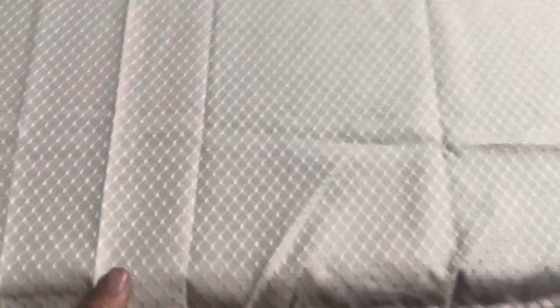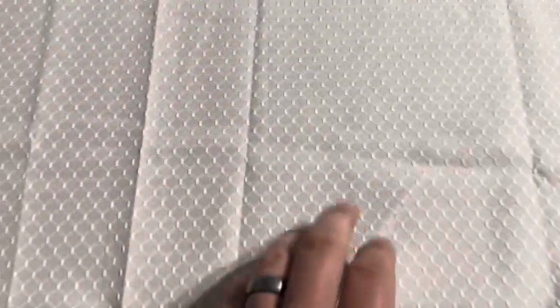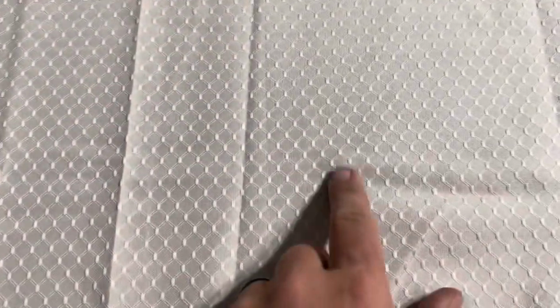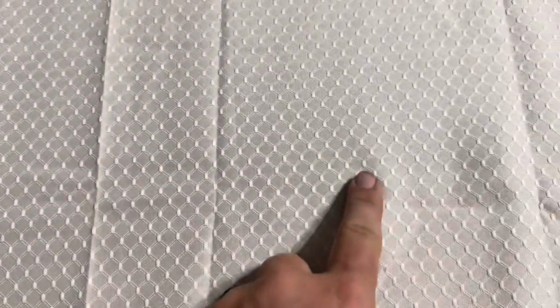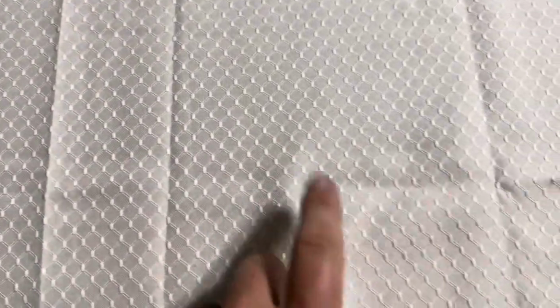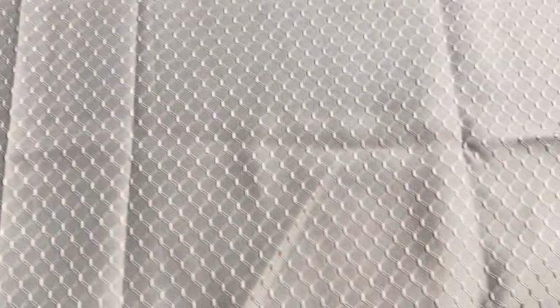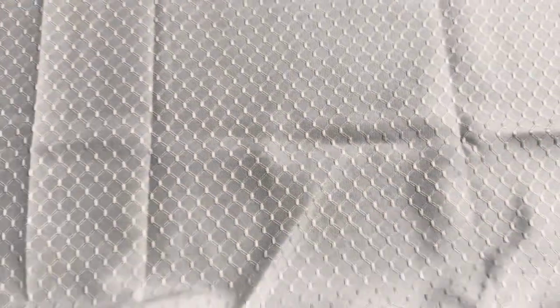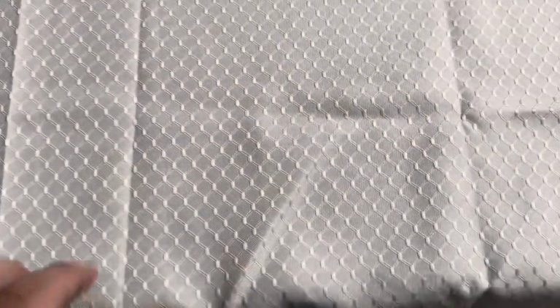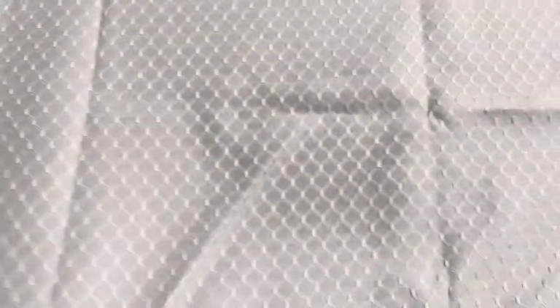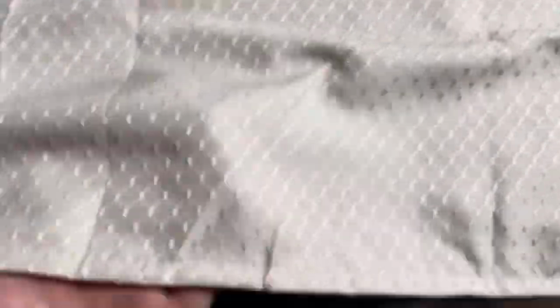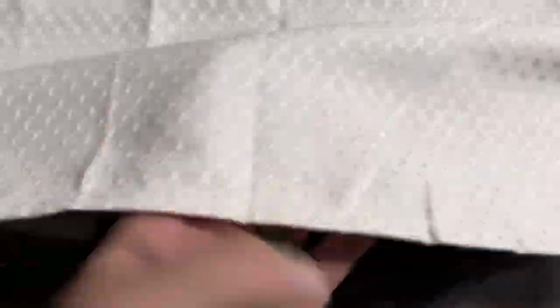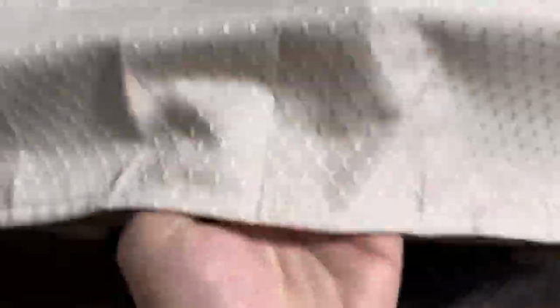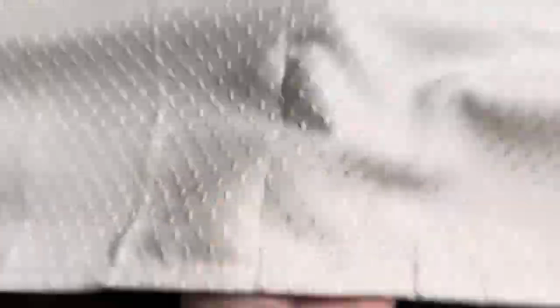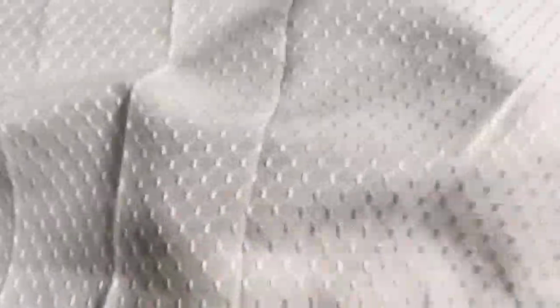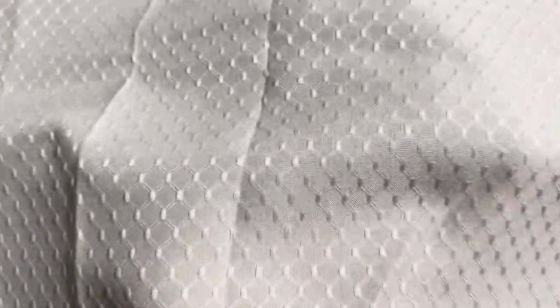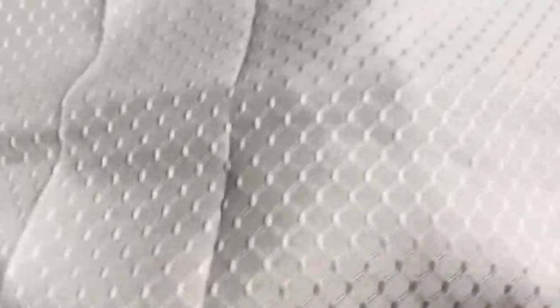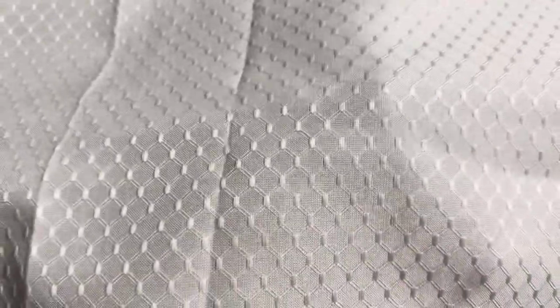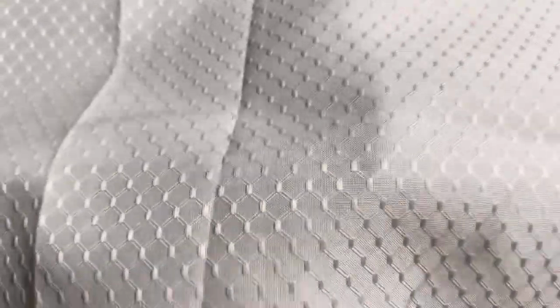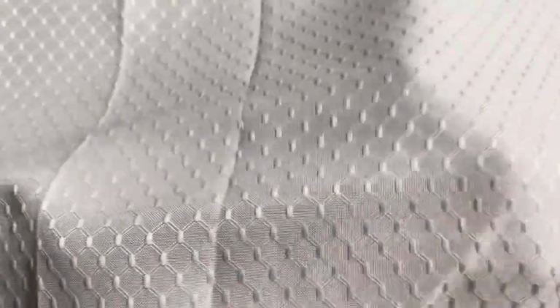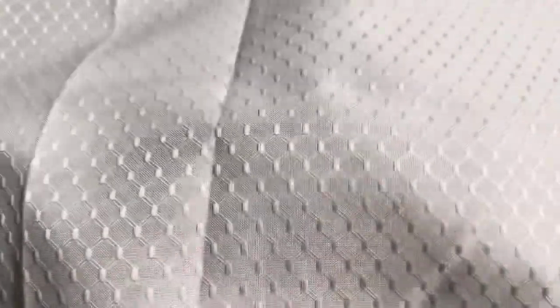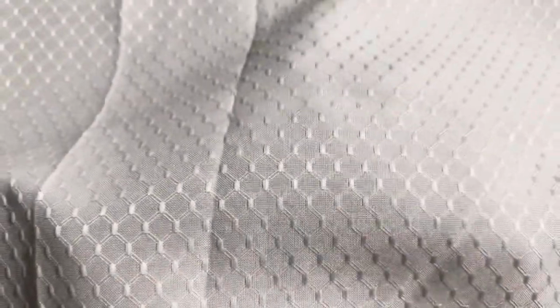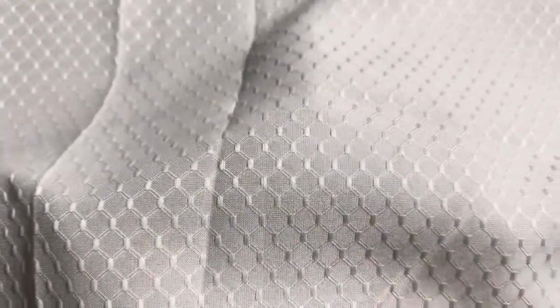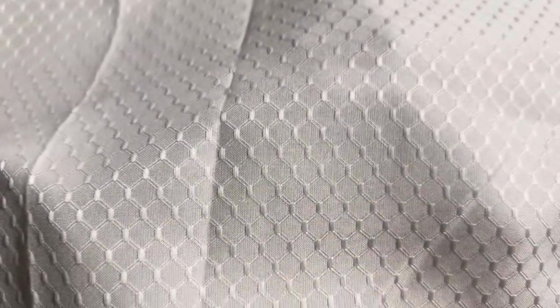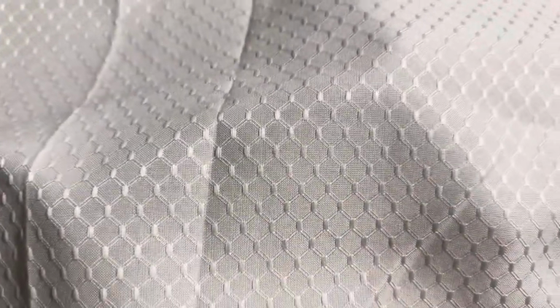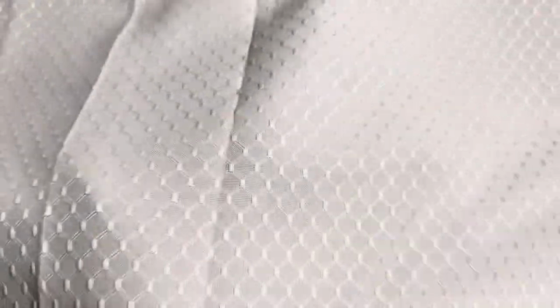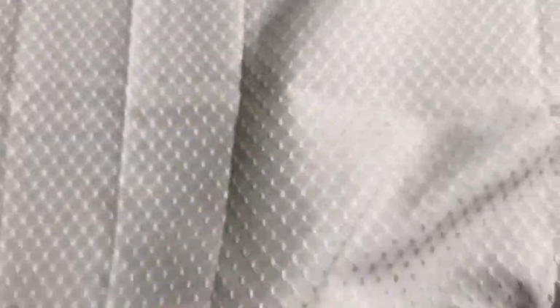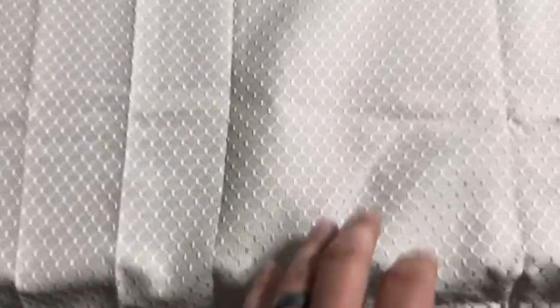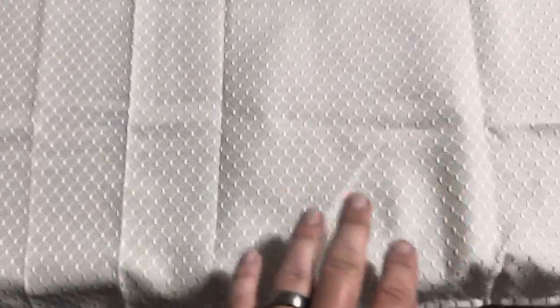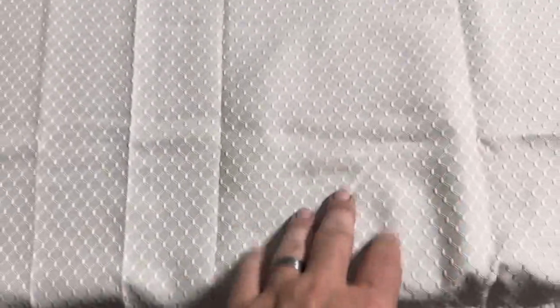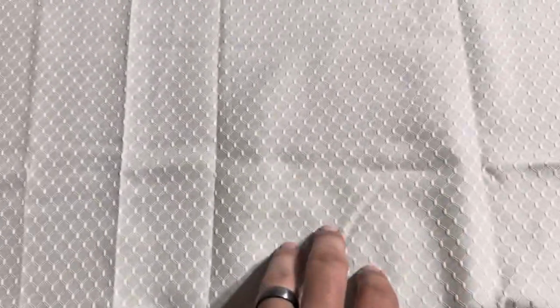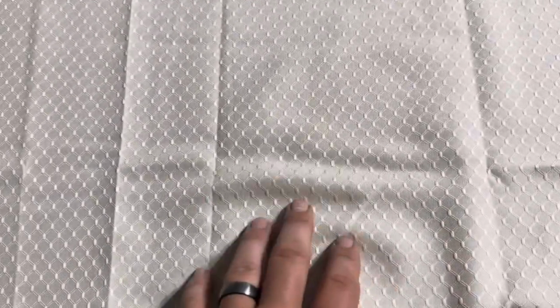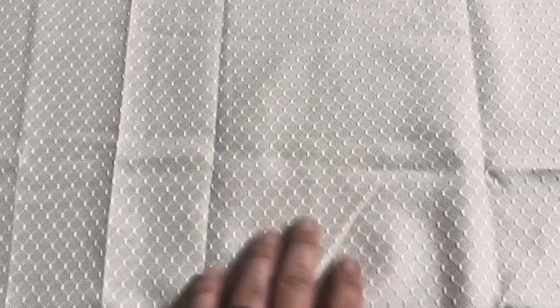It does have that nice pattern on it as well, which is a nice touch. It's not entirely see-through, so that is nice. Let me put my hand underneath there so you can actually see through it. It's not going to show the table from underneath if you're trying to cover up an ugly table.